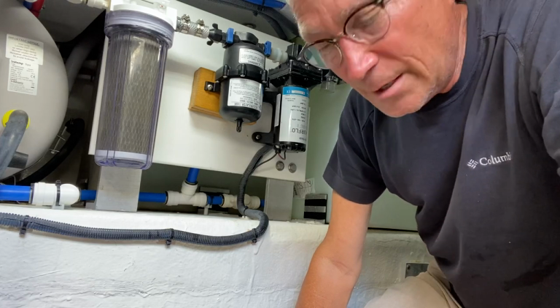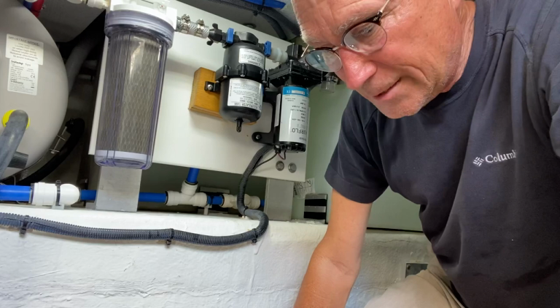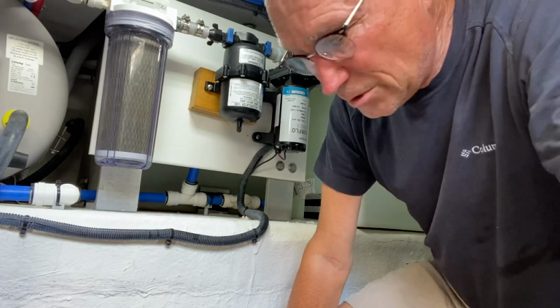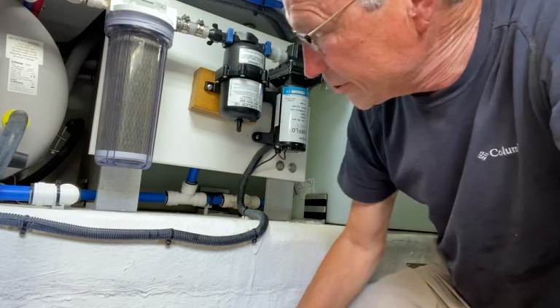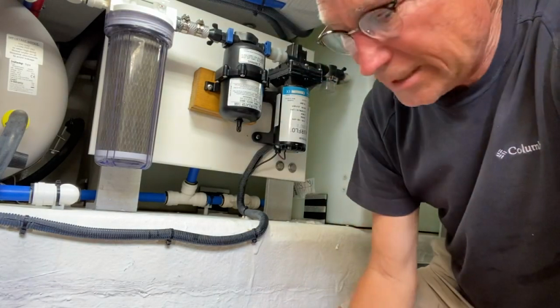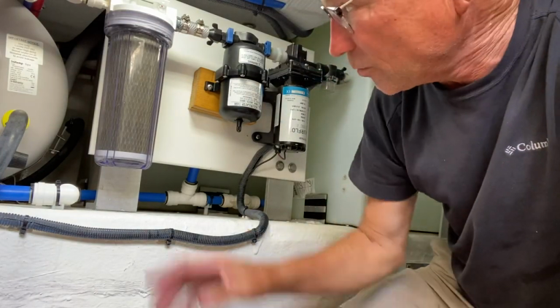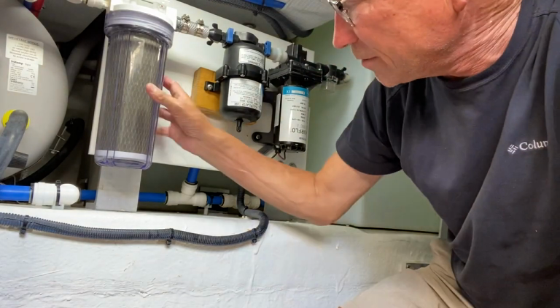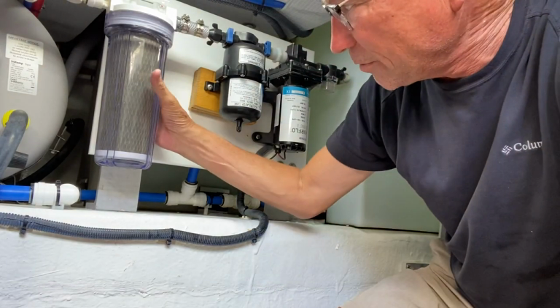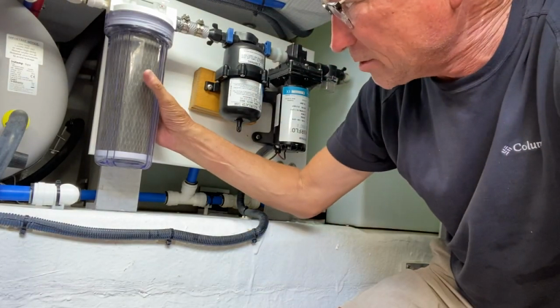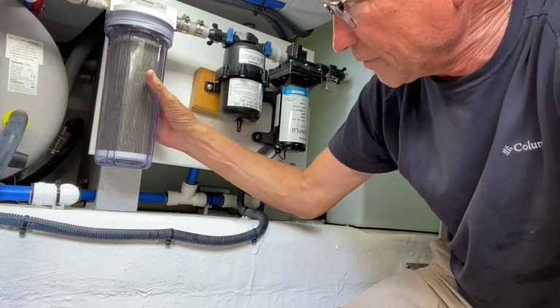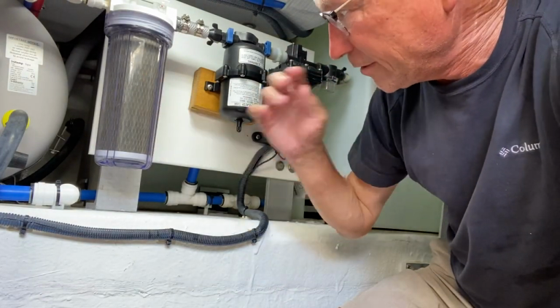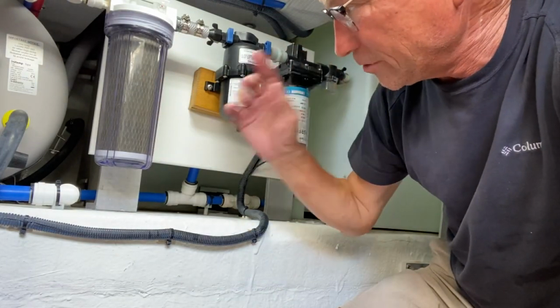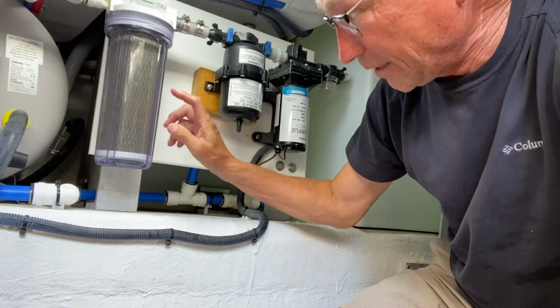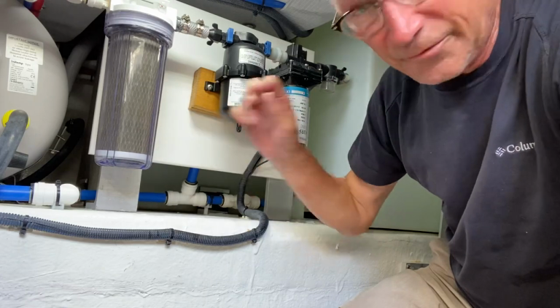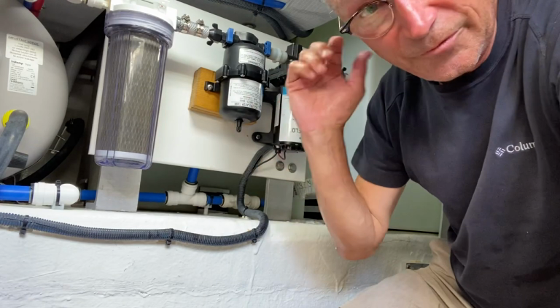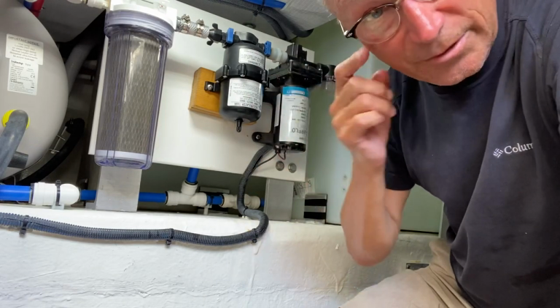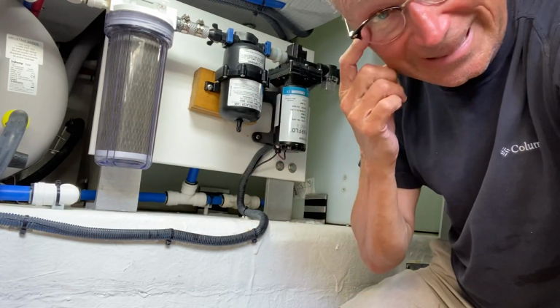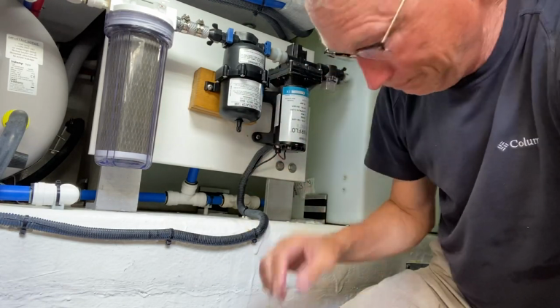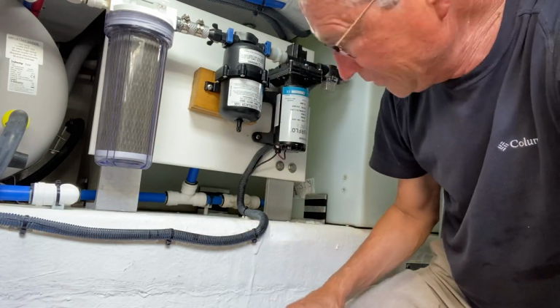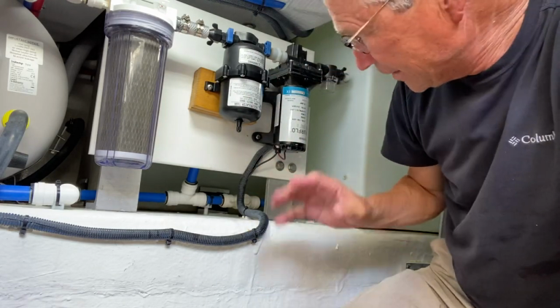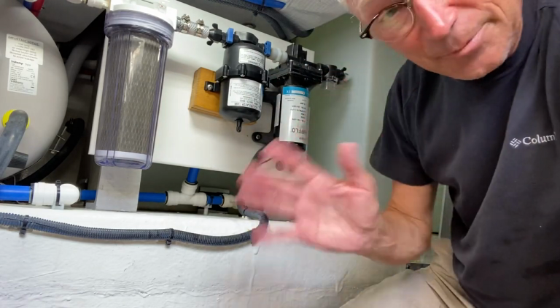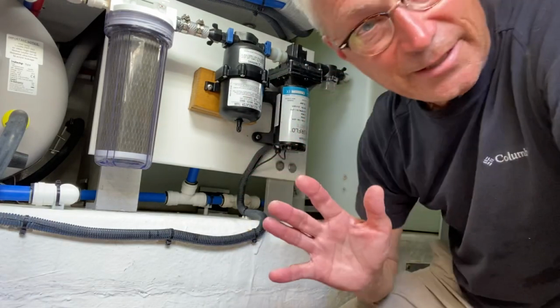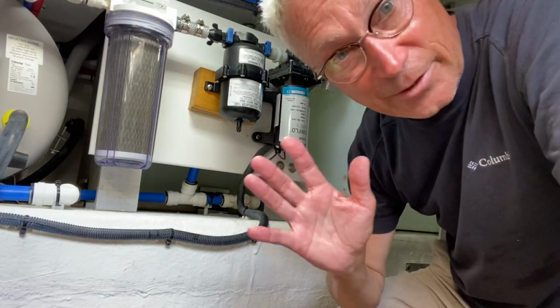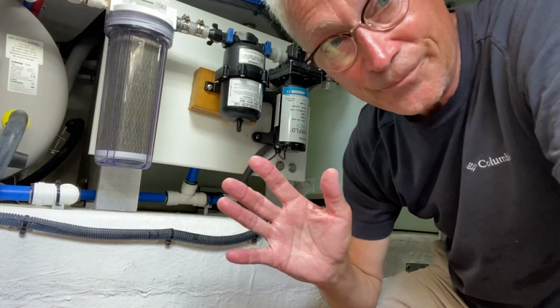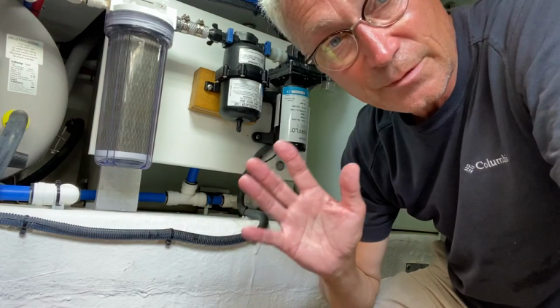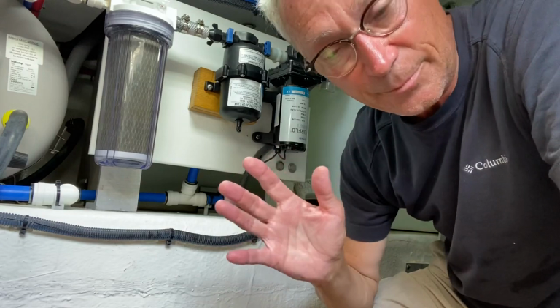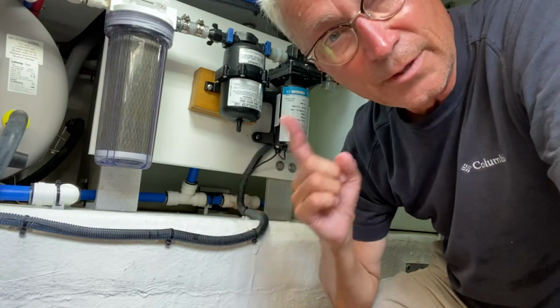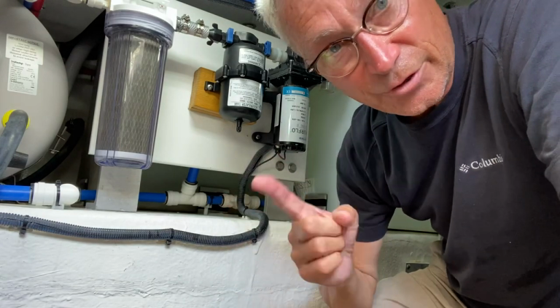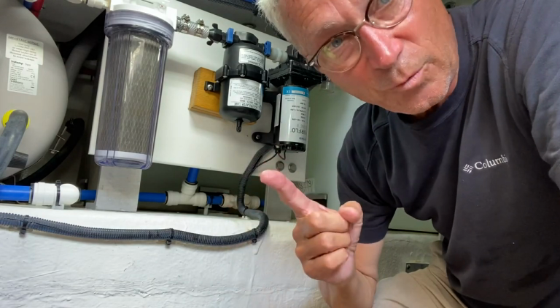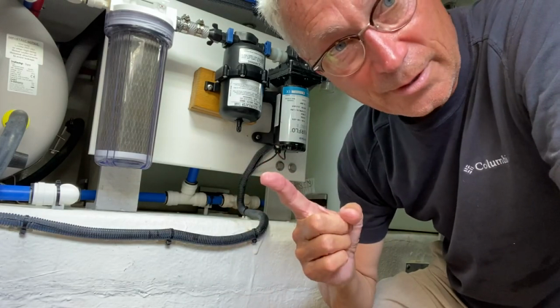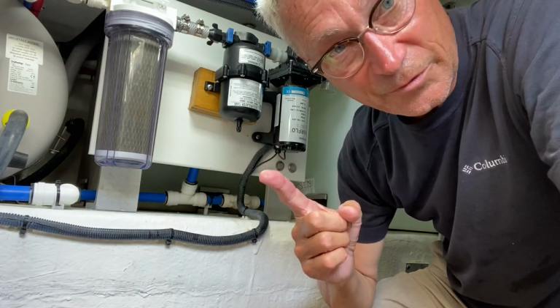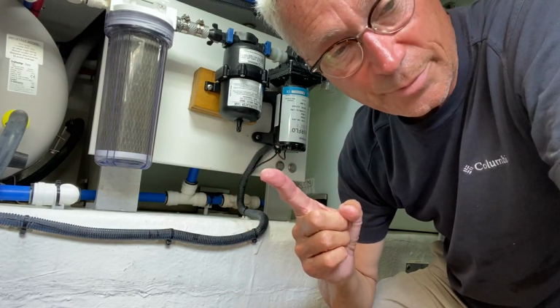What we're going to do is replace the water filter here, which is the final water filter before it goes into the tap. There are a couple of things you need to remember to do — pretty simple. Turn off your water pump, the freshwater pump.